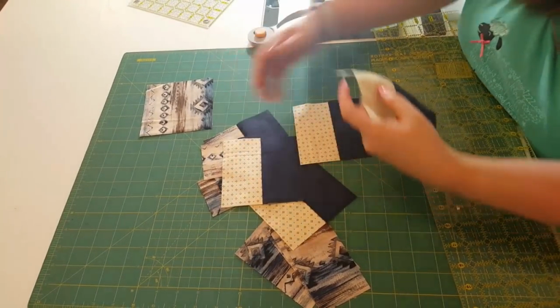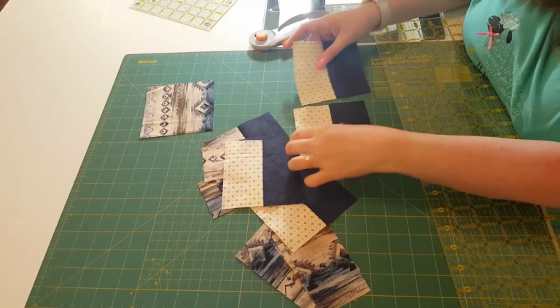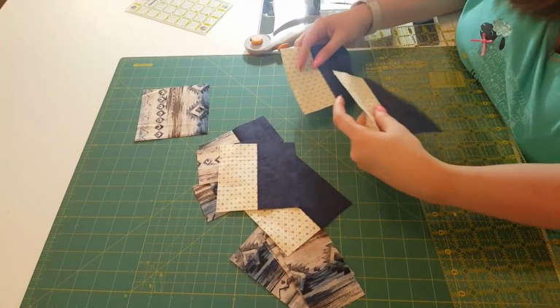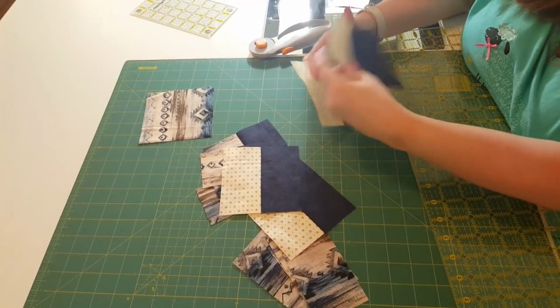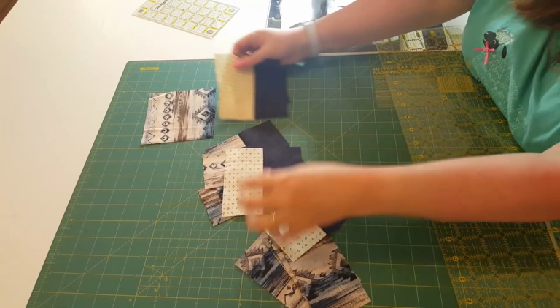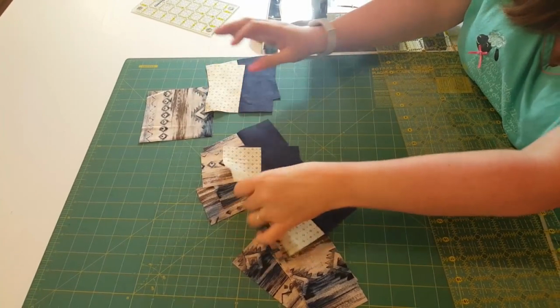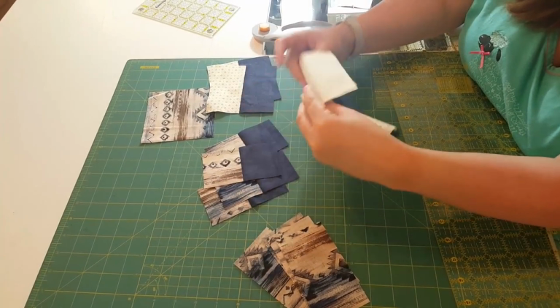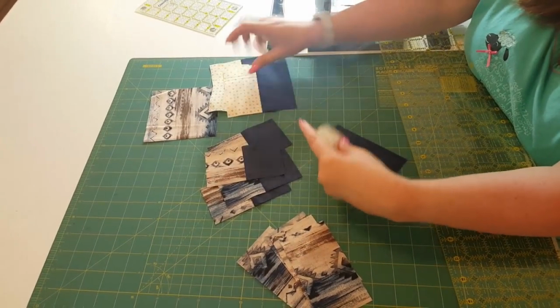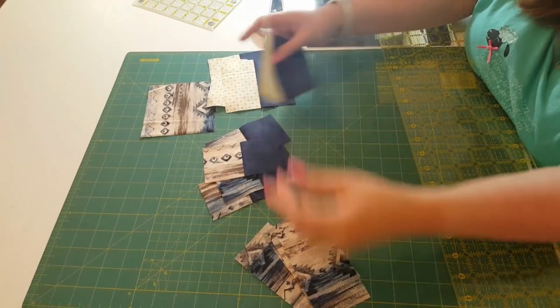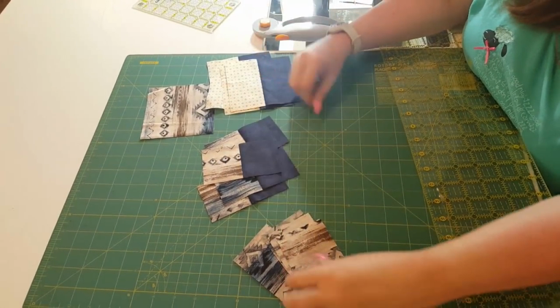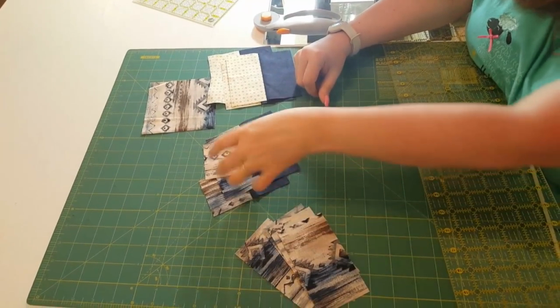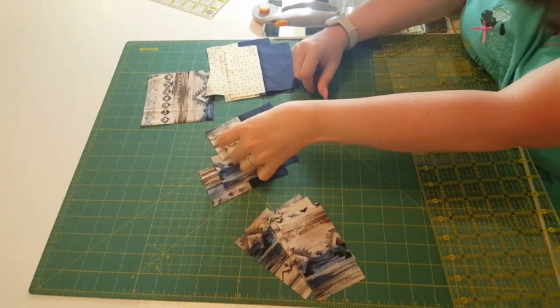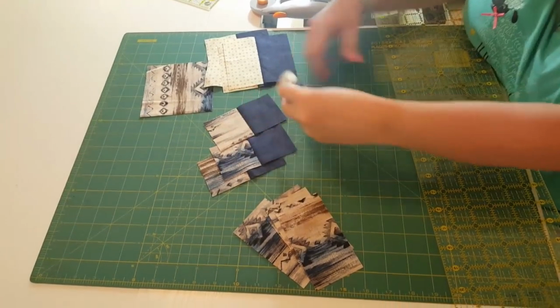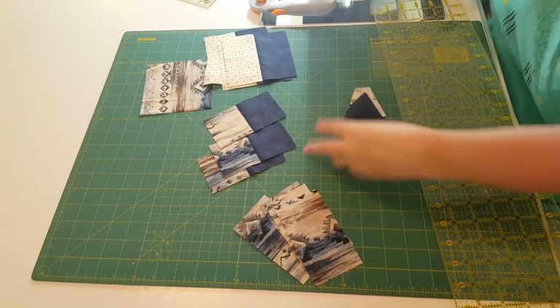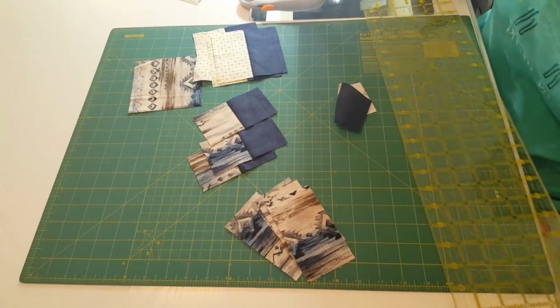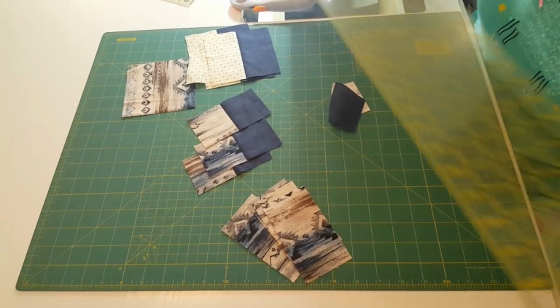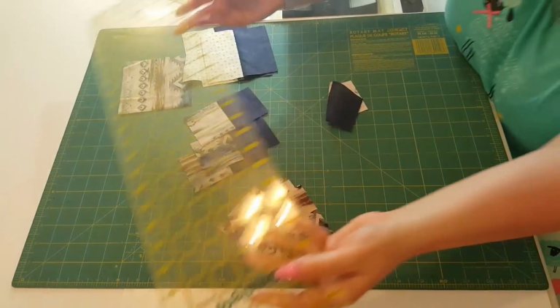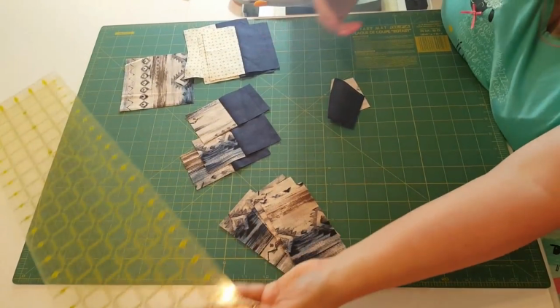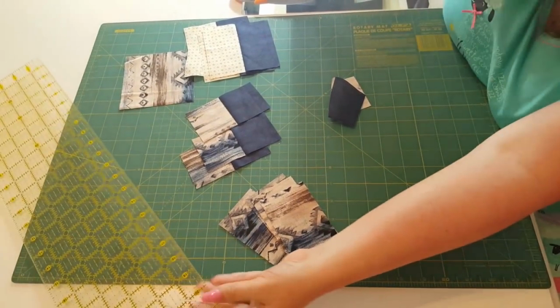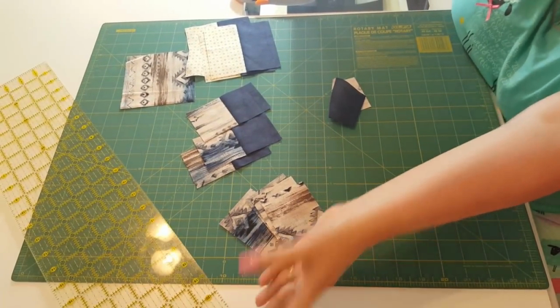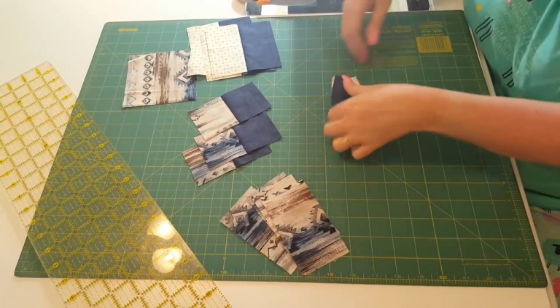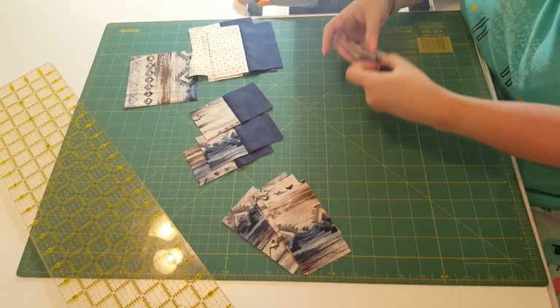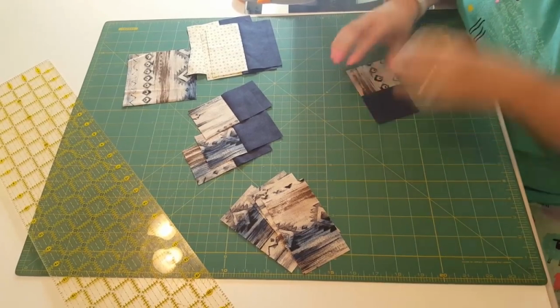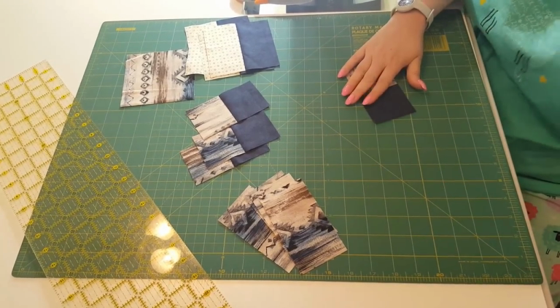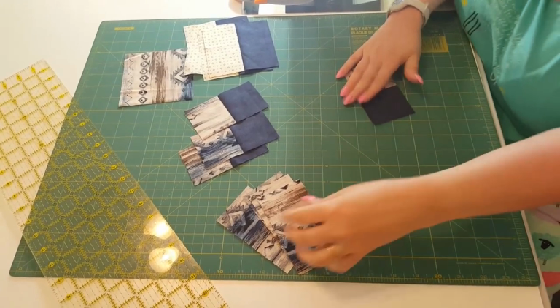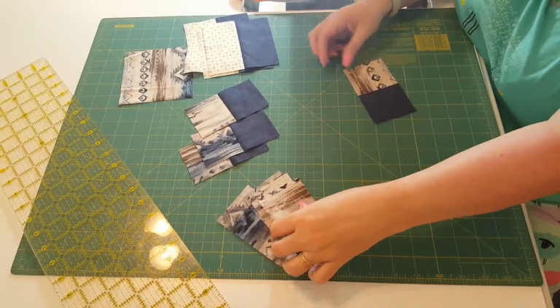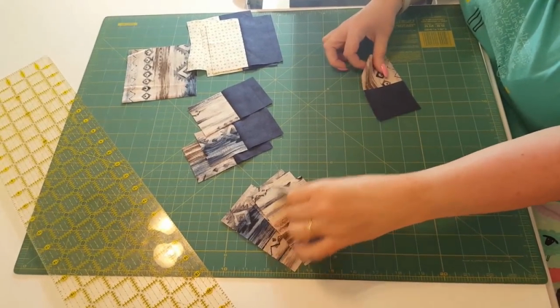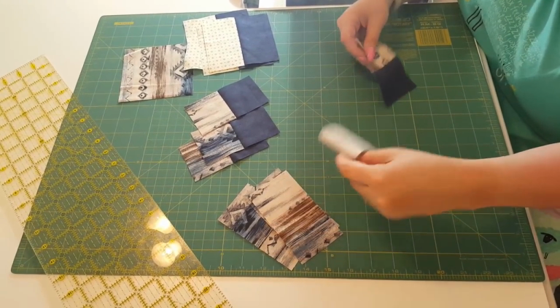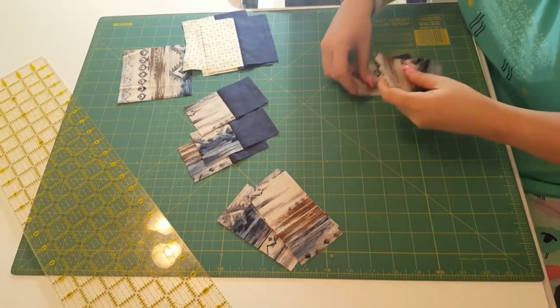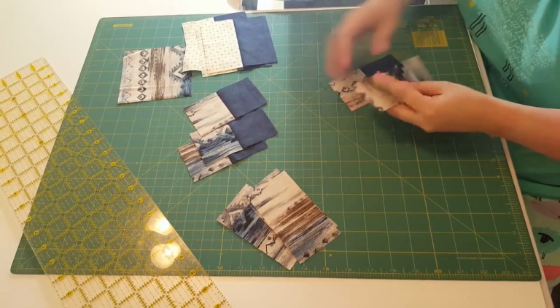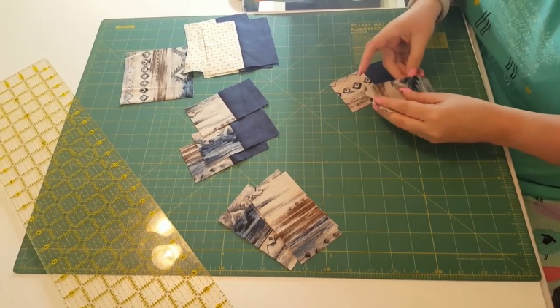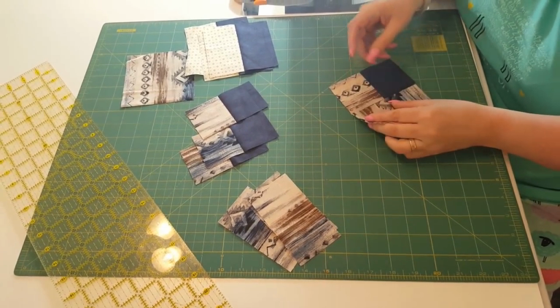All right, wasn't that a lot of fun? Now, for some people, cutting is their absolute favorite thing. I go in phases — sometimes I could spend an entire day just piecing.